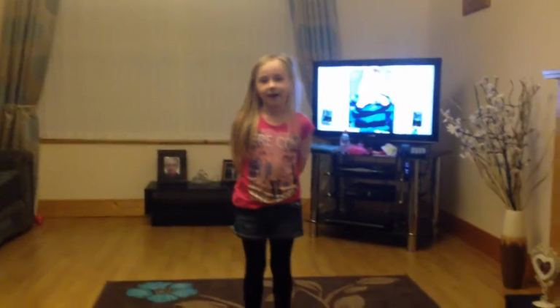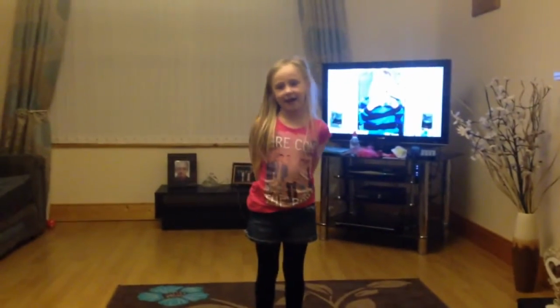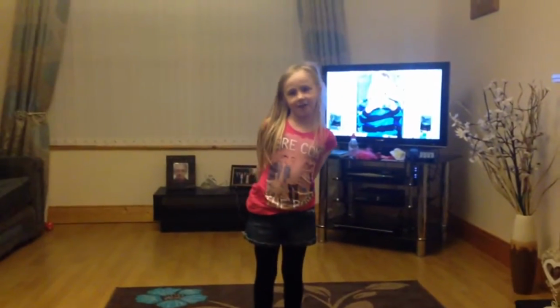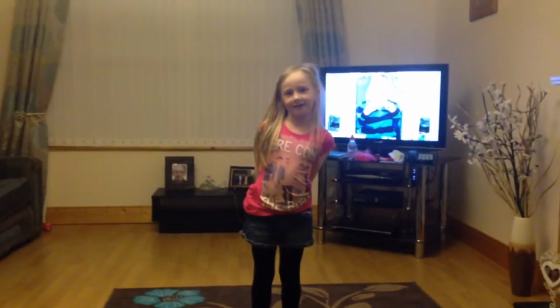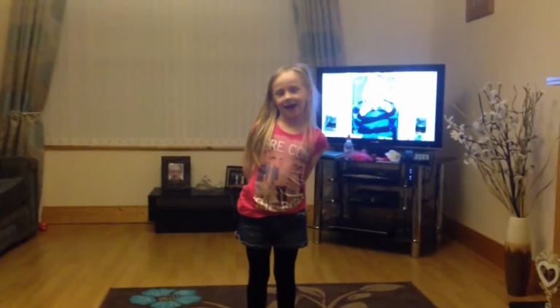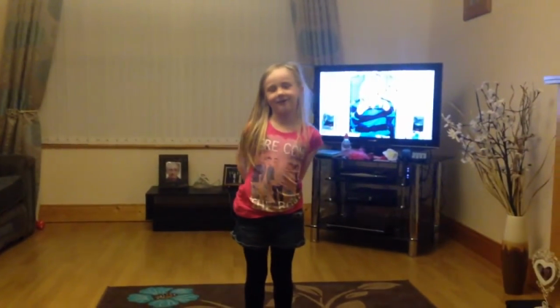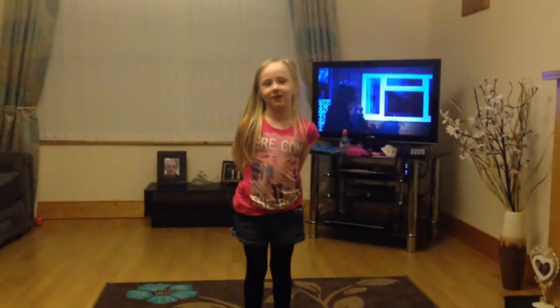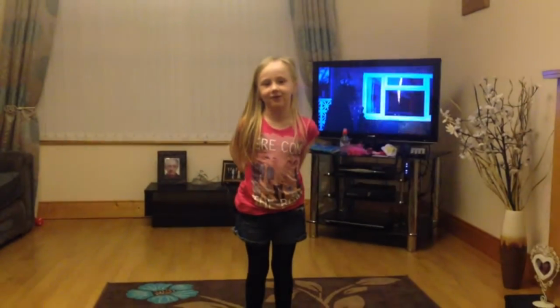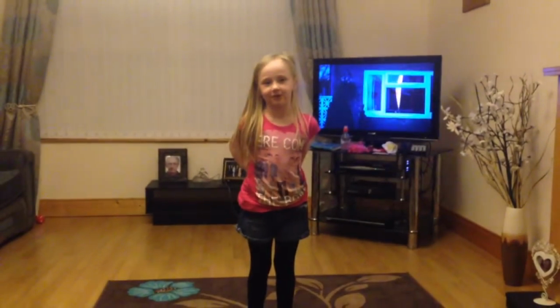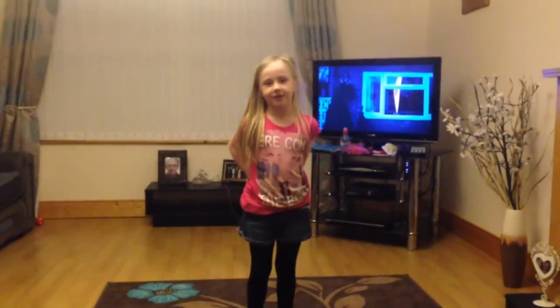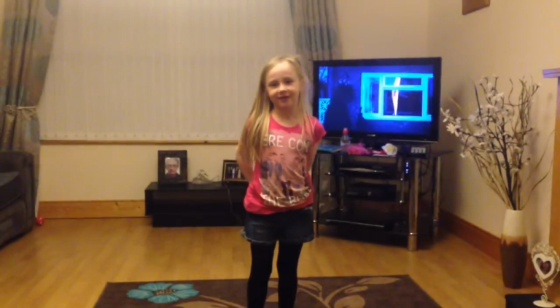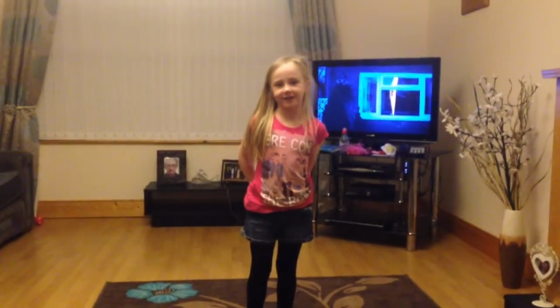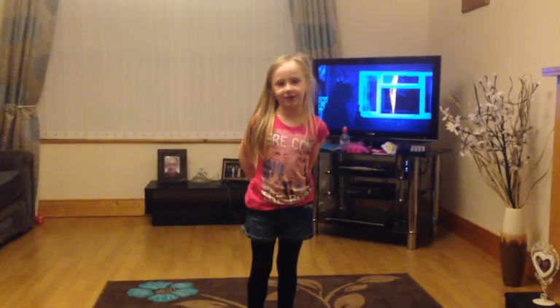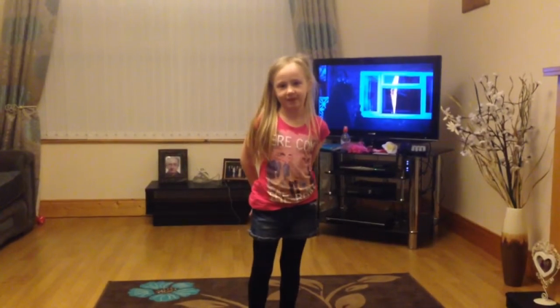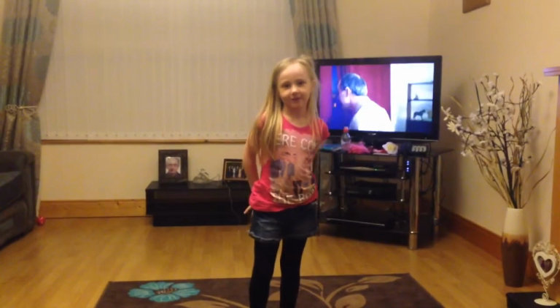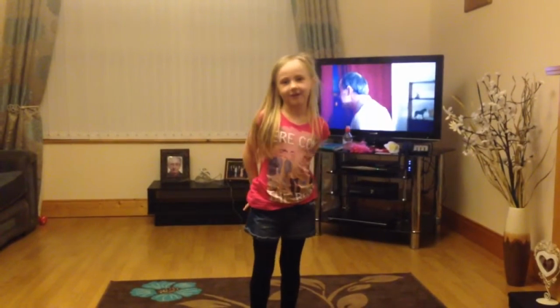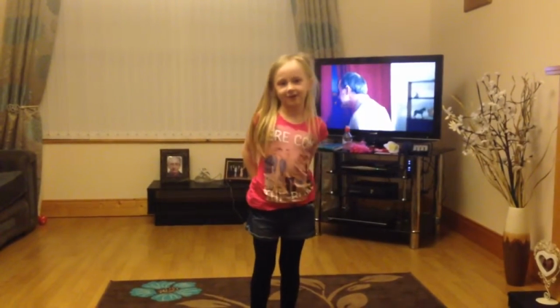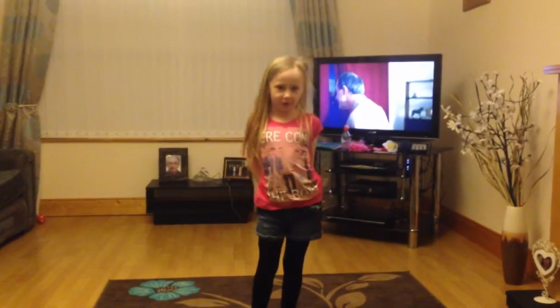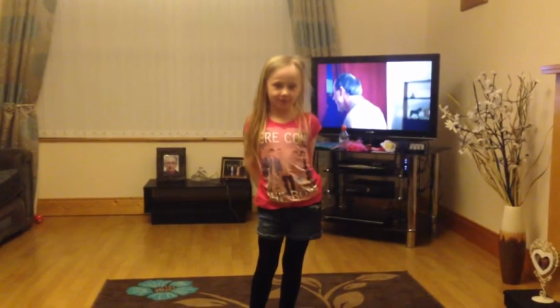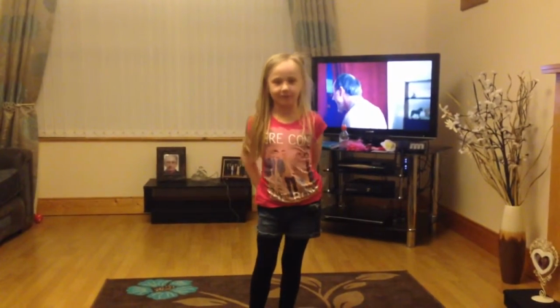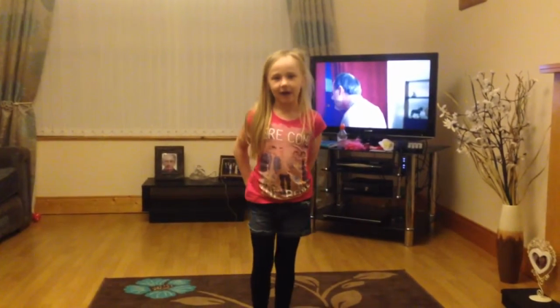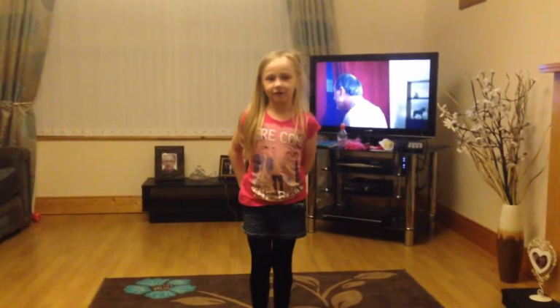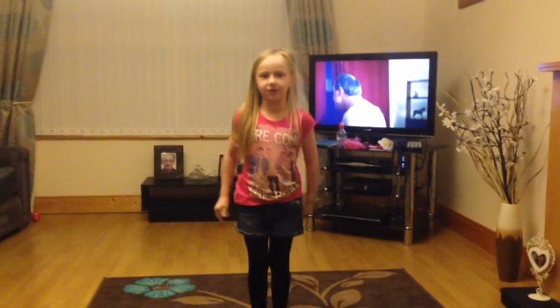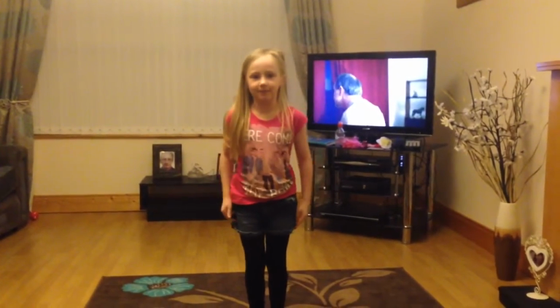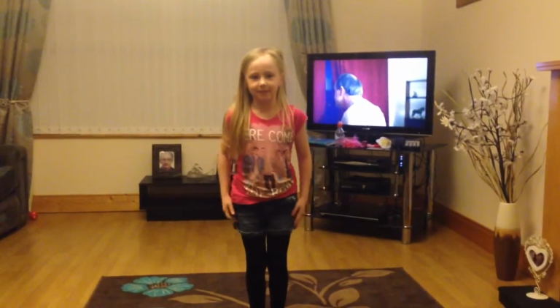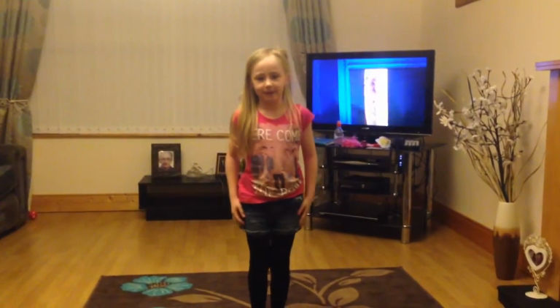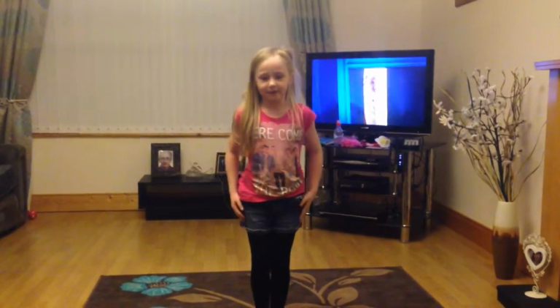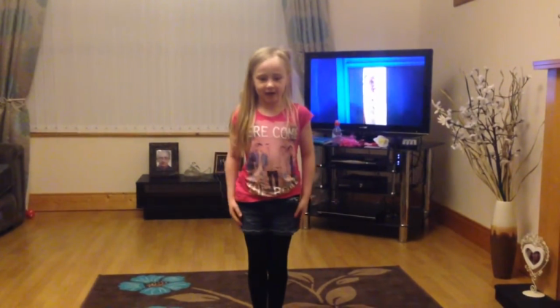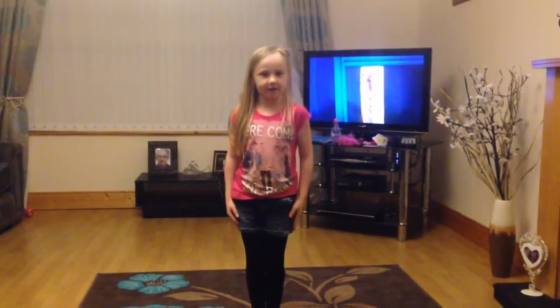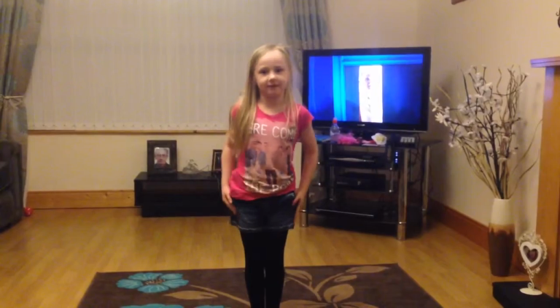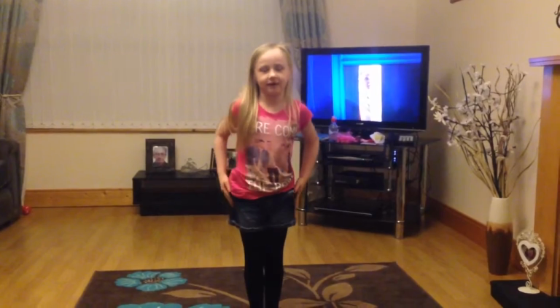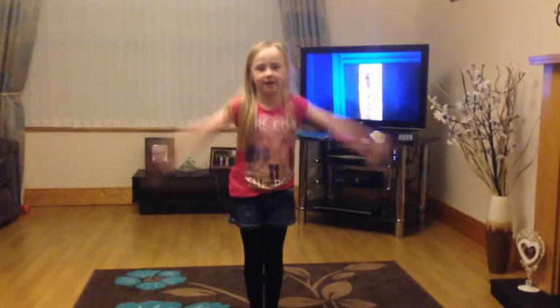Hi everyone, today I'm going to show you how to do cheerleading jumps. So I'm going to start off with a tuck jump. Five, six, seven, eight.